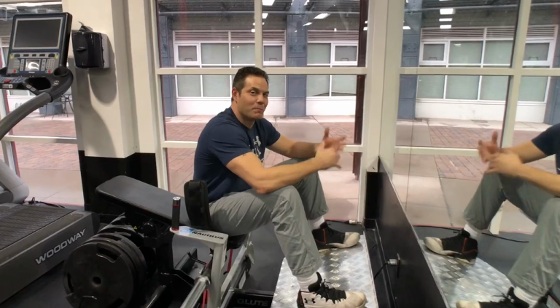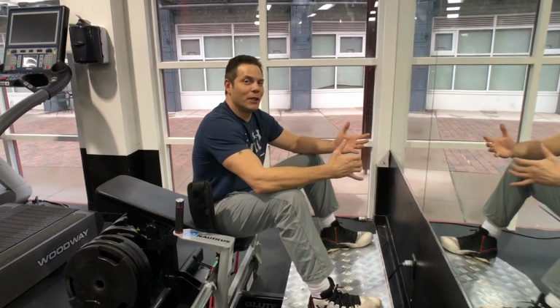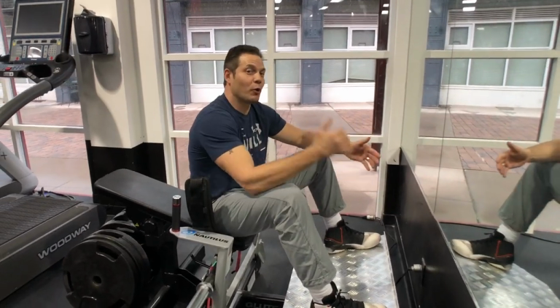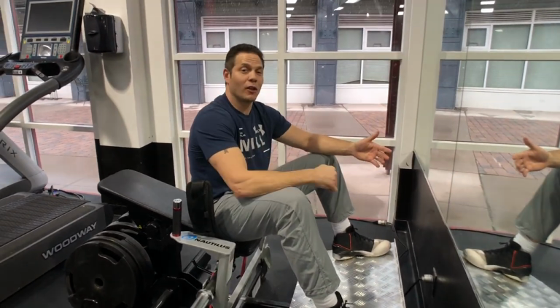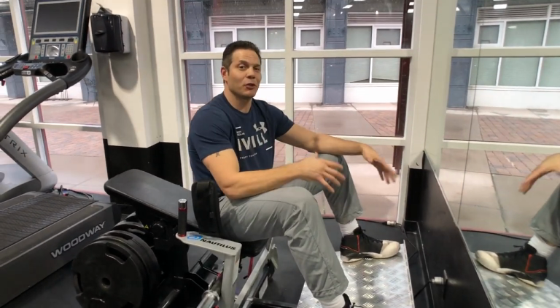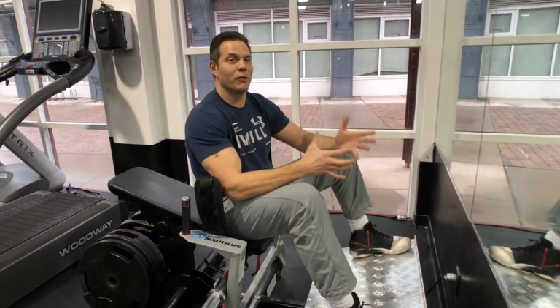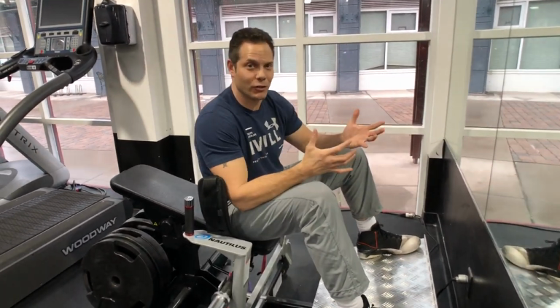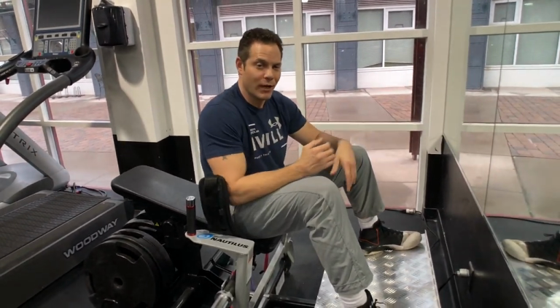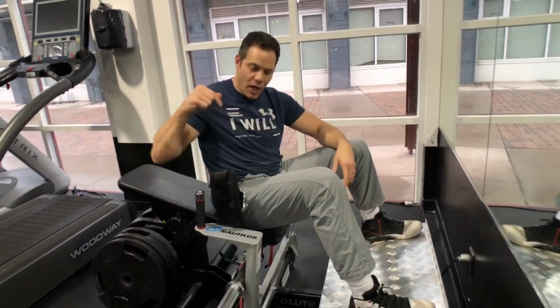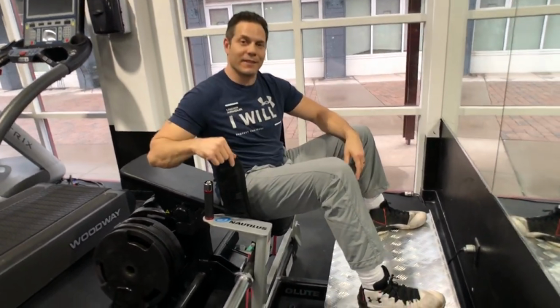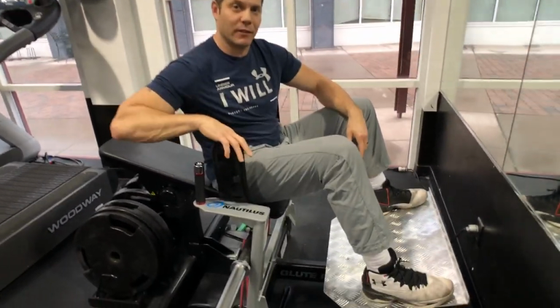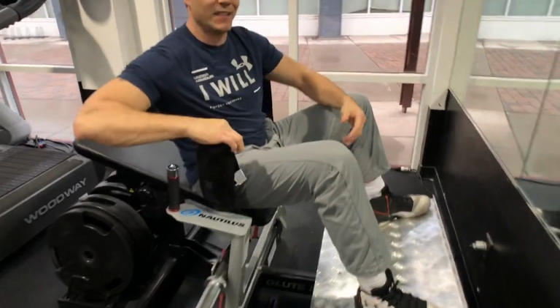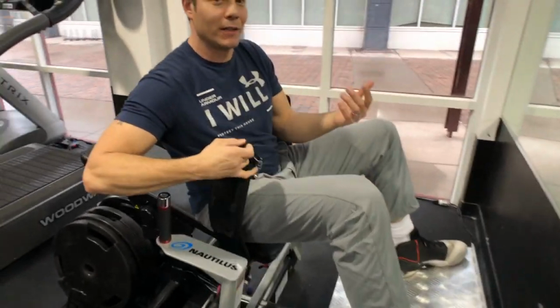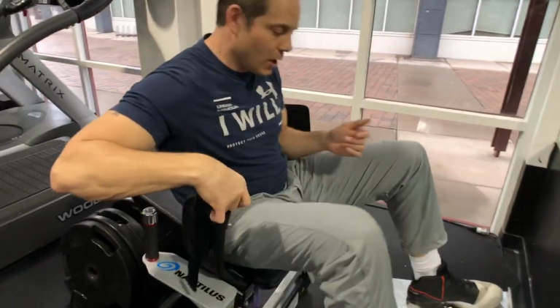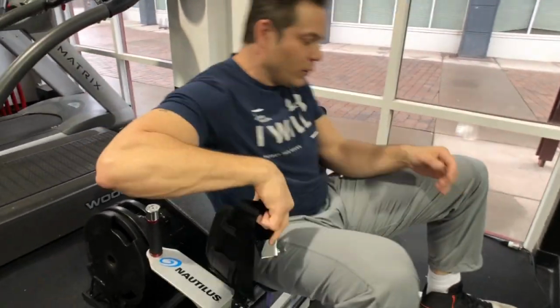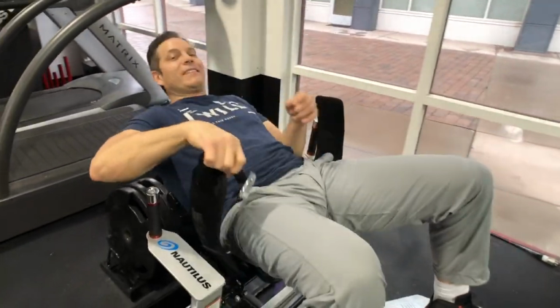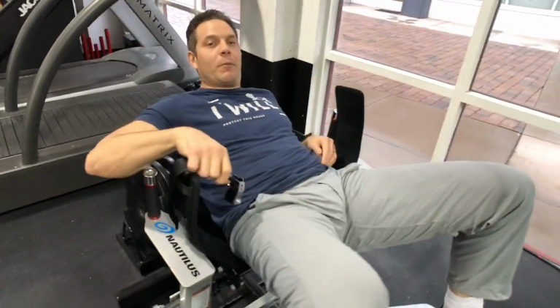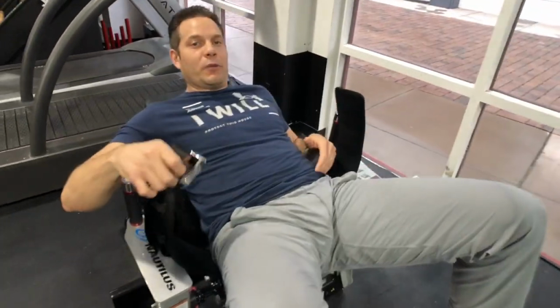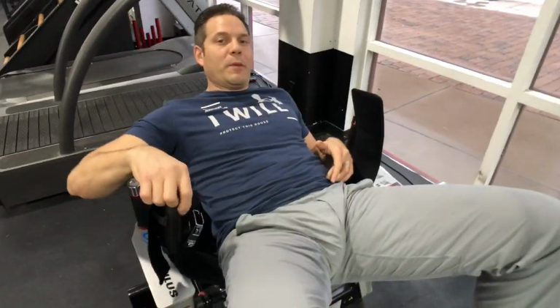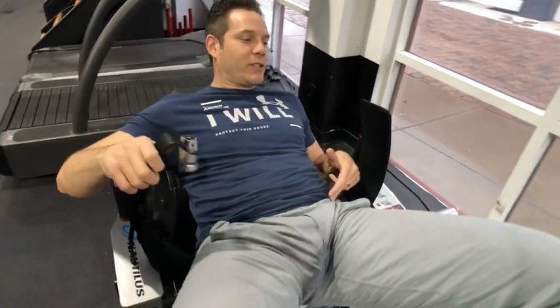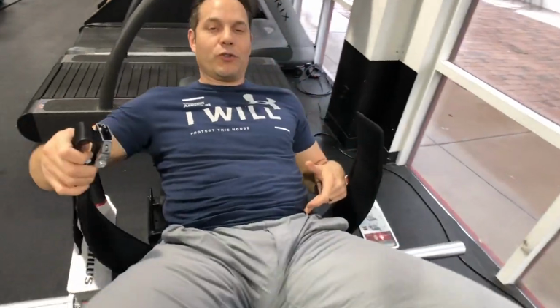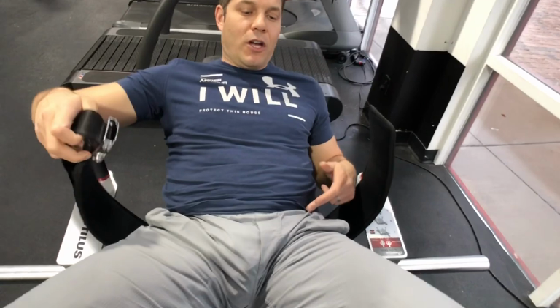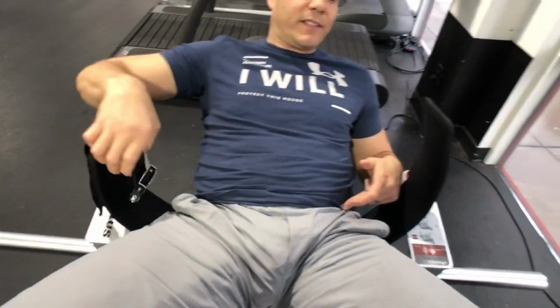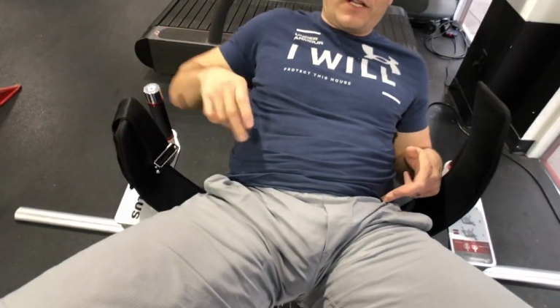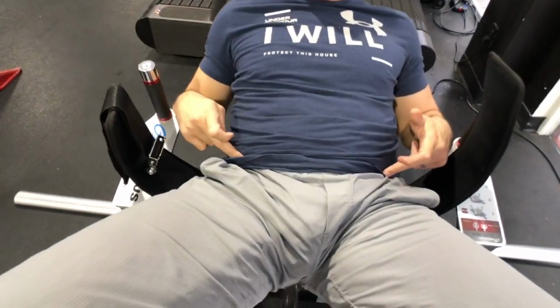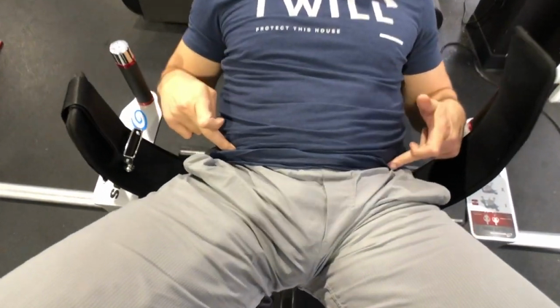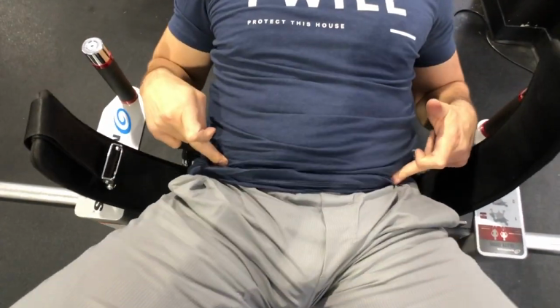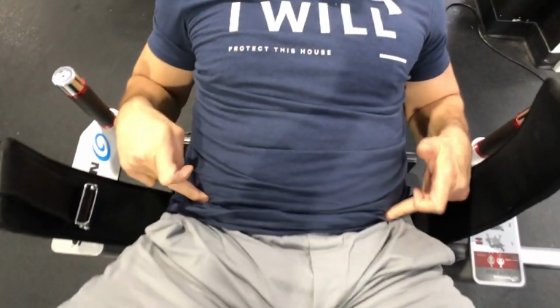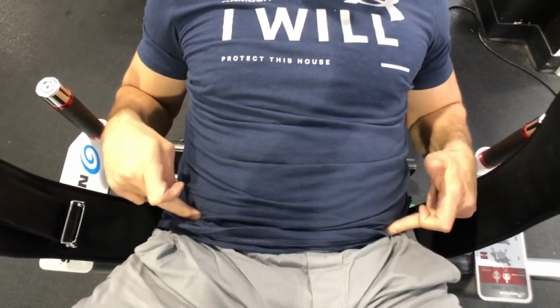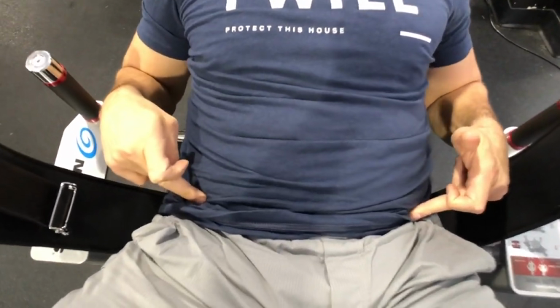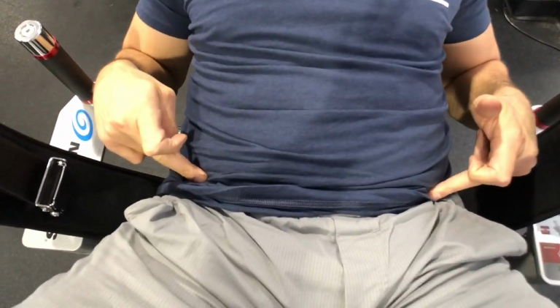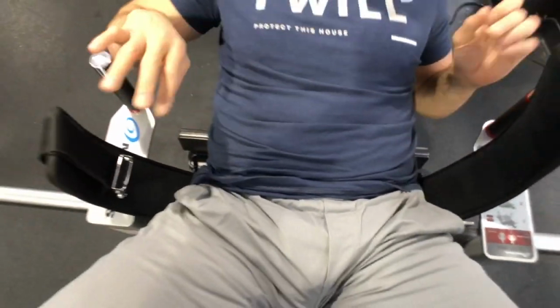Hey, Pete Holman here reporting for Nautilus. I'm the creator of the Nautilus Glute Drive and I'm talking about seat belt alignment today. When you get set up to perform hip thrusts on the Glute Drive, you want the seat belt lined up with your ASIS — that's the prominent bones on the front of your pelvis.